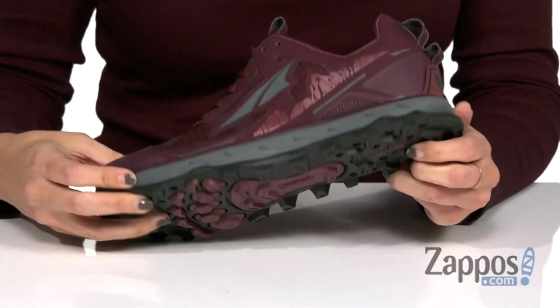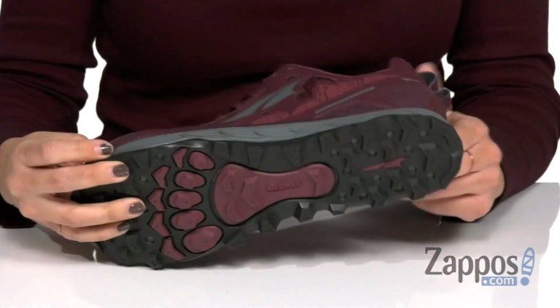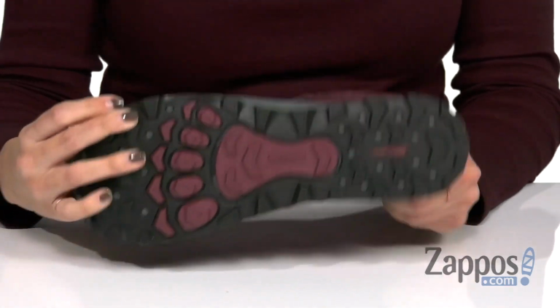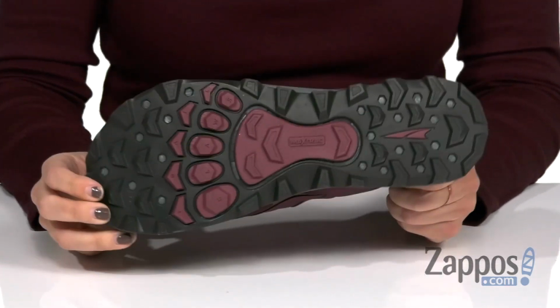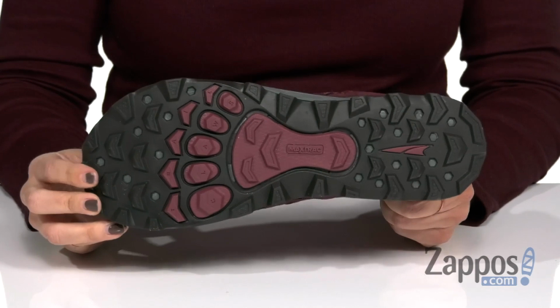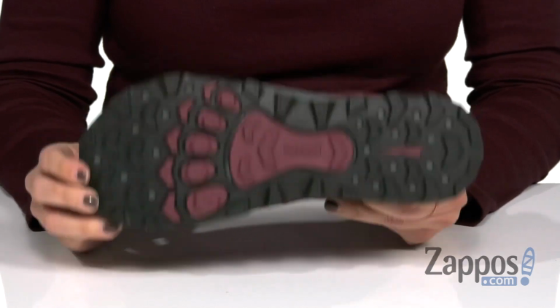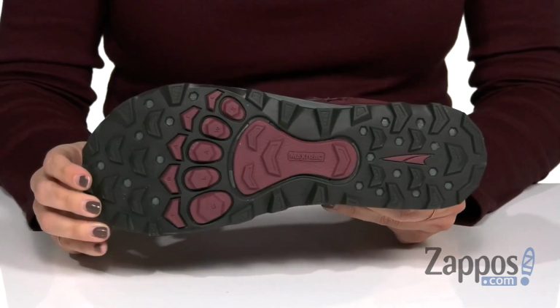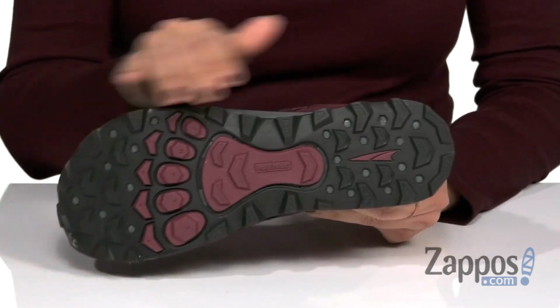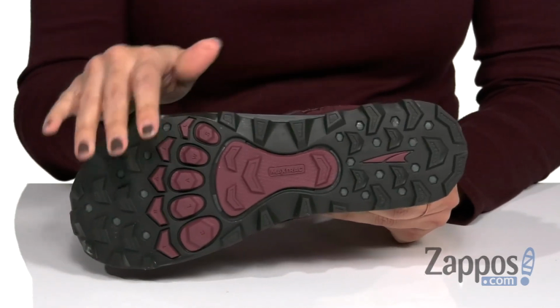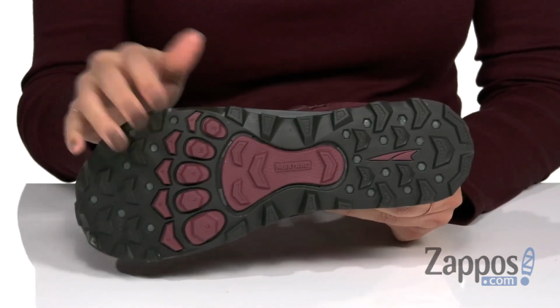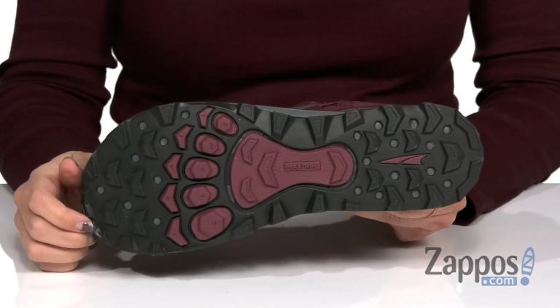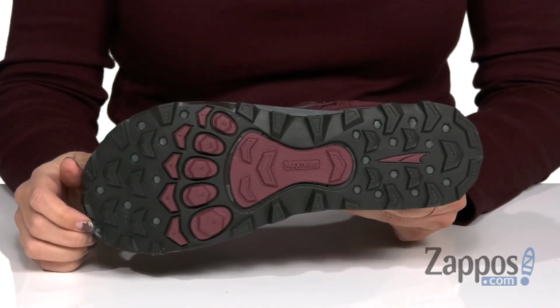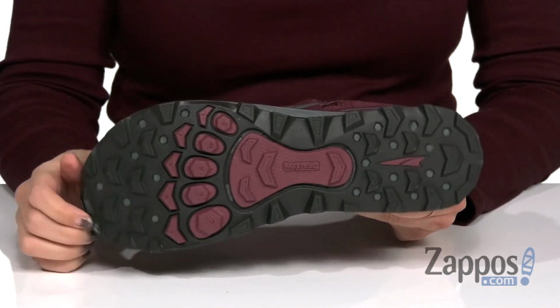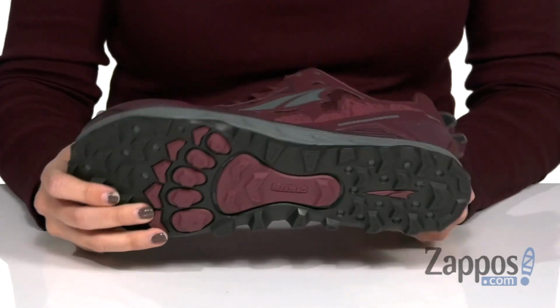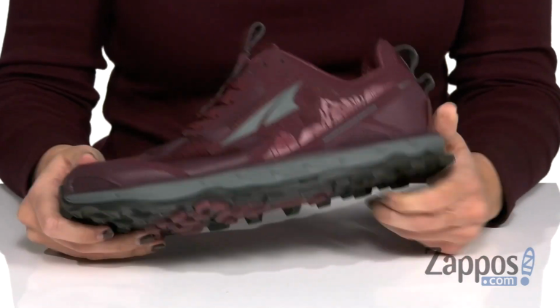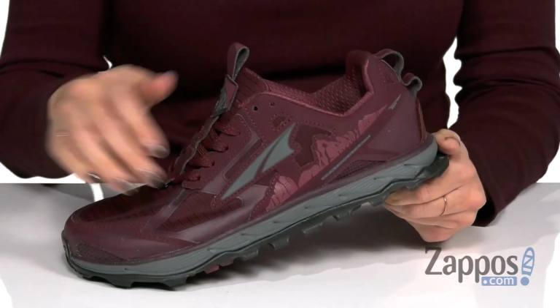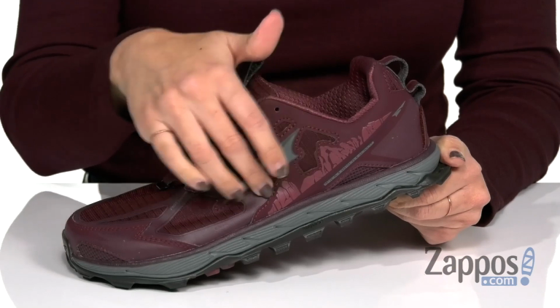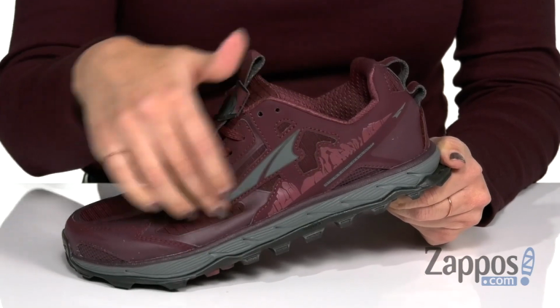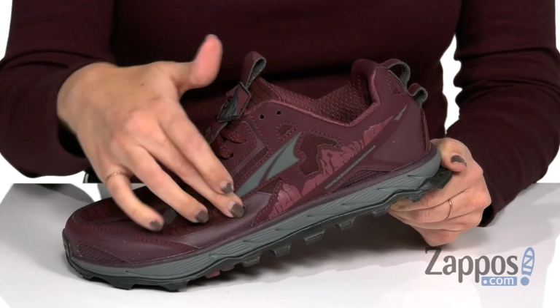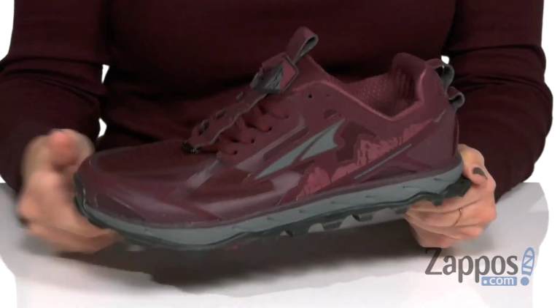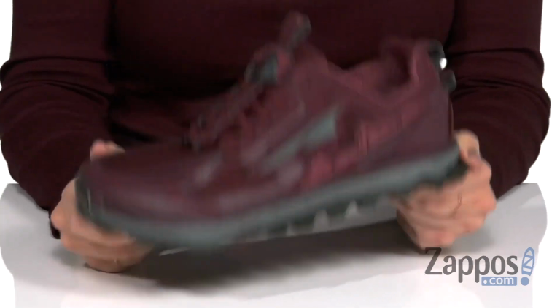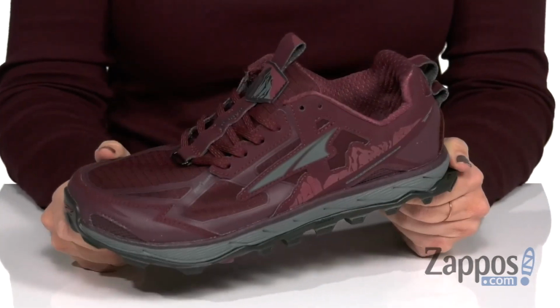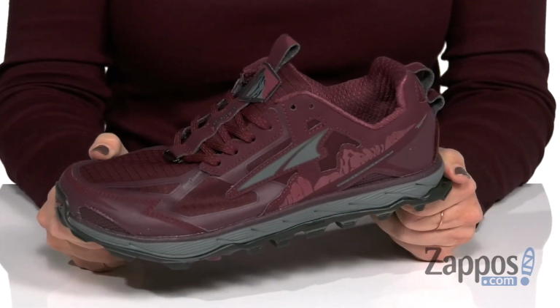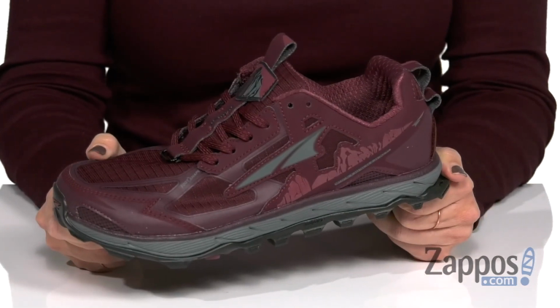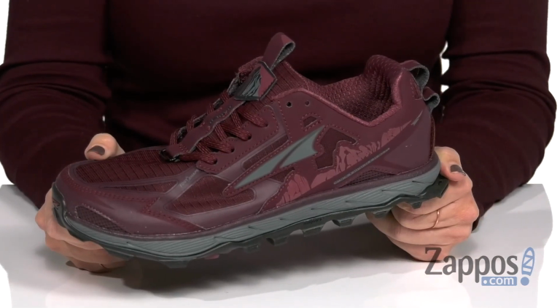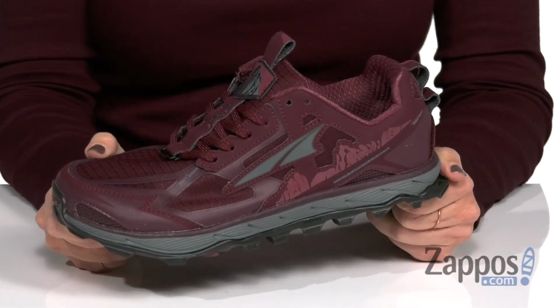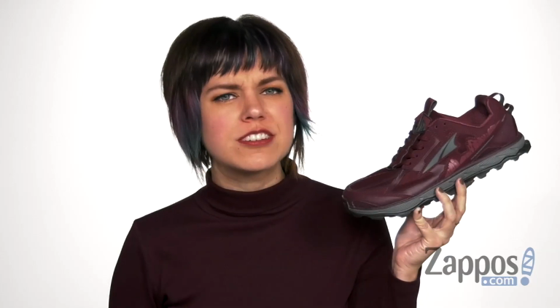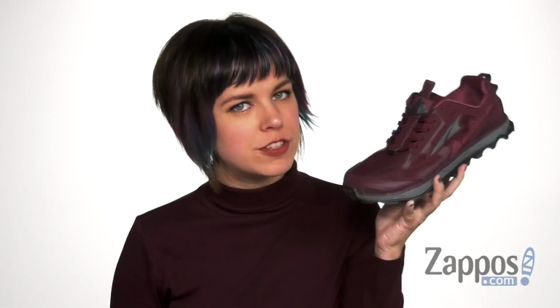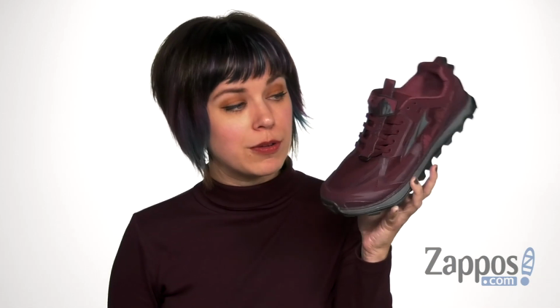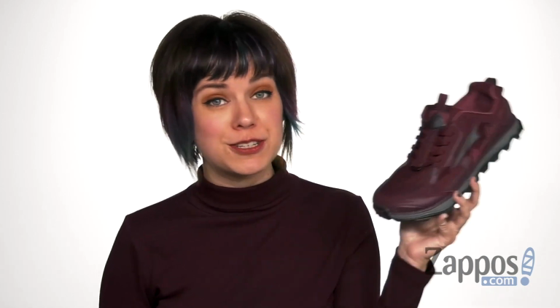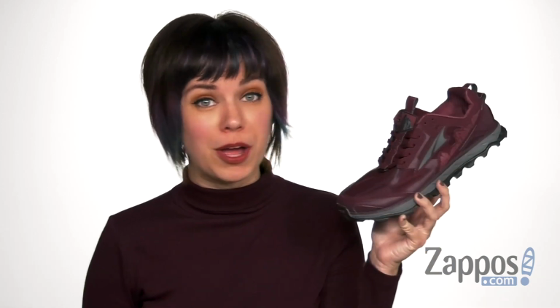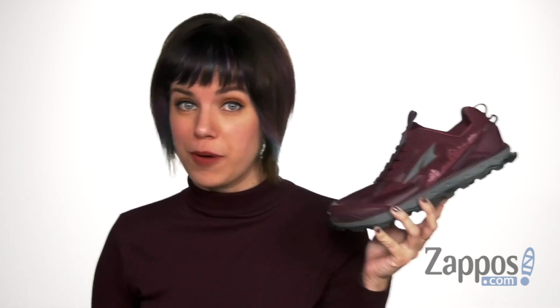The bottom is gonna show off a Max Track sticky rubber outsole with trail claw, so it's gonna give you awesome traction over varied terrain. And of course, you have a stone guard to help deflect rocks for a smoother and more stable ride. Push yourself to the limit with these shoes from Ultra Footwear.